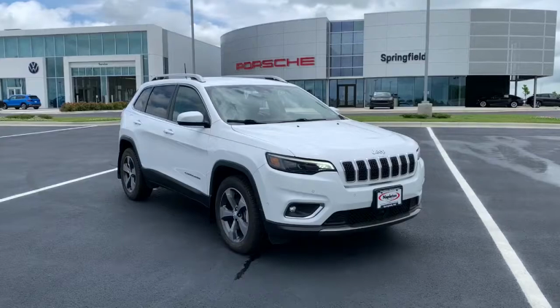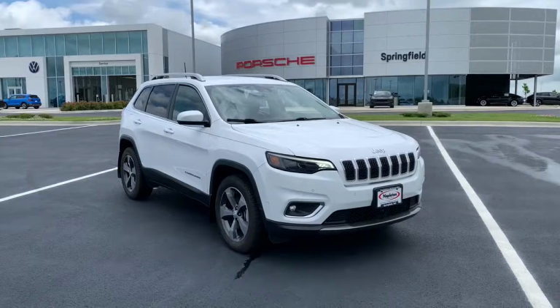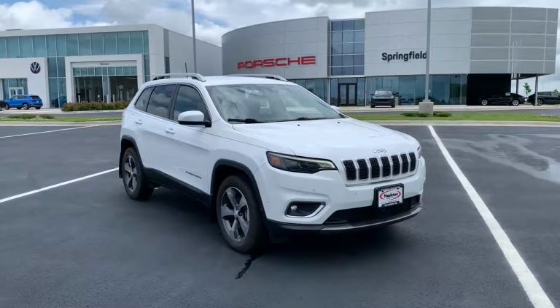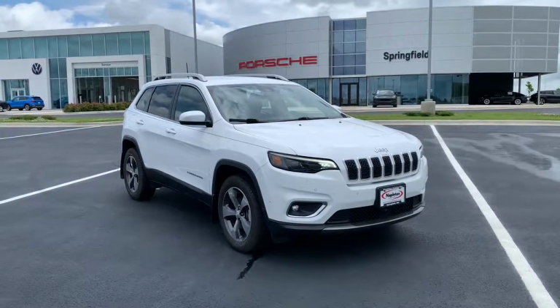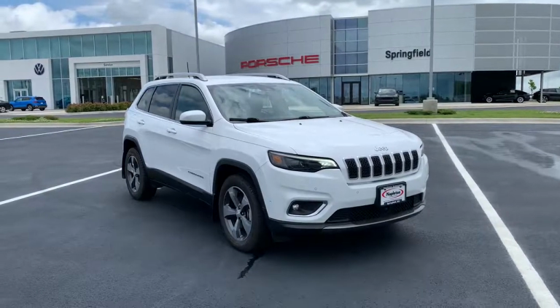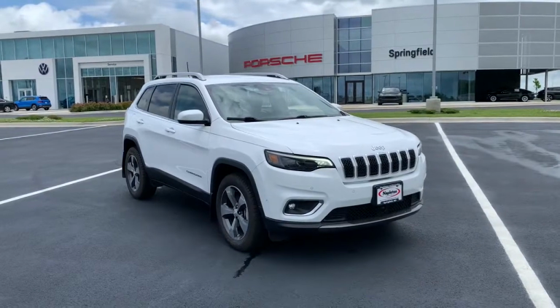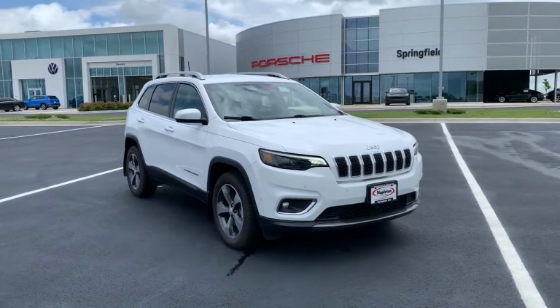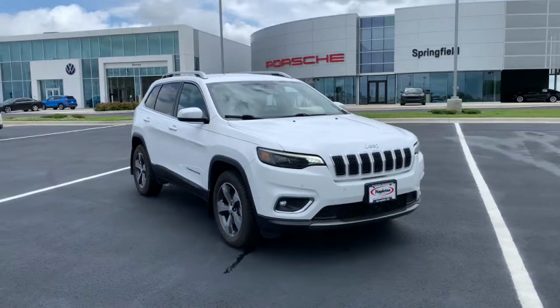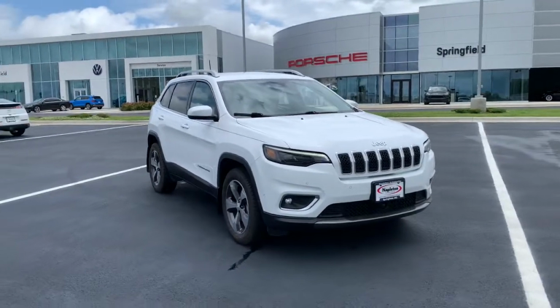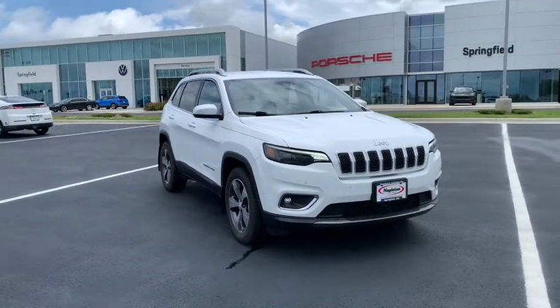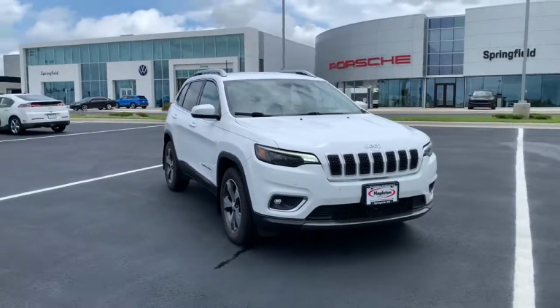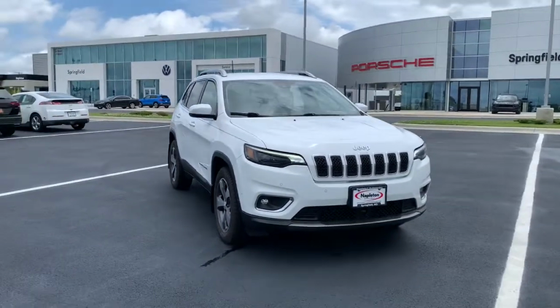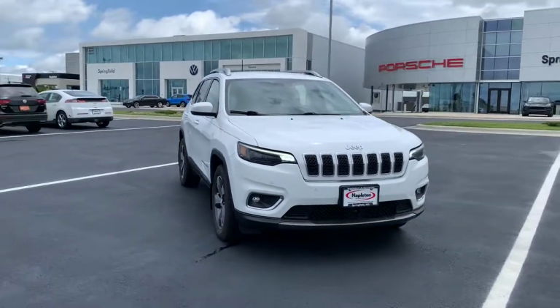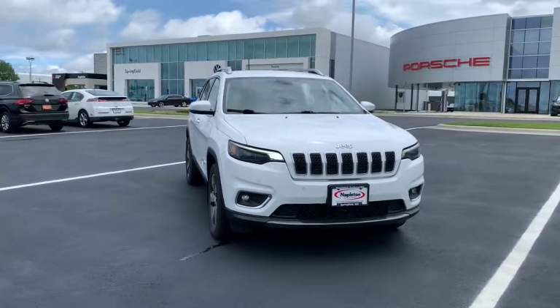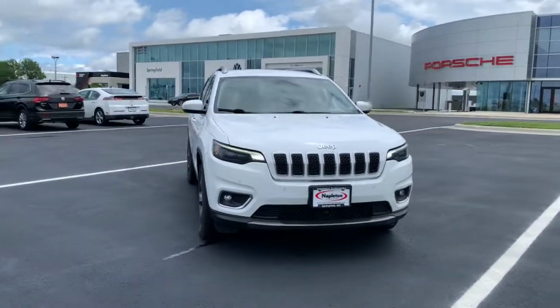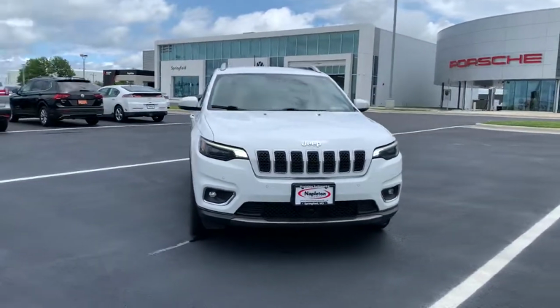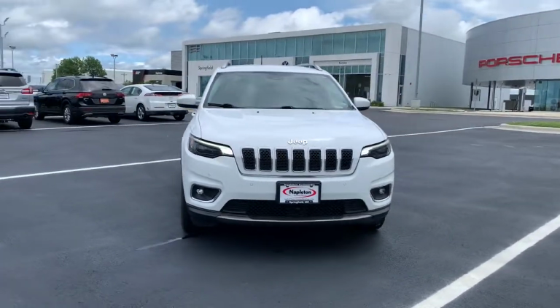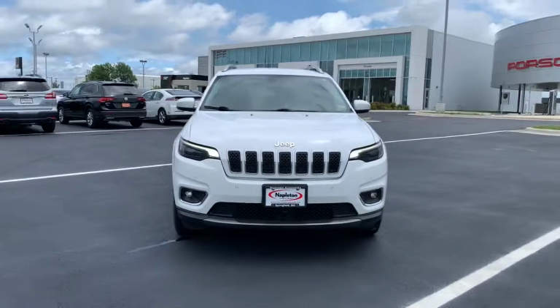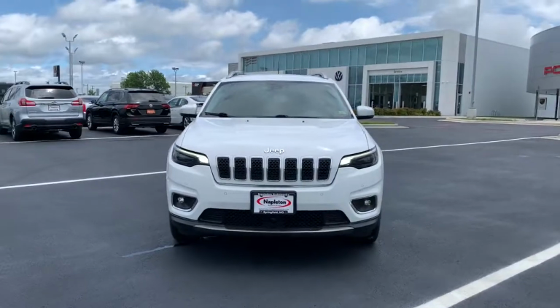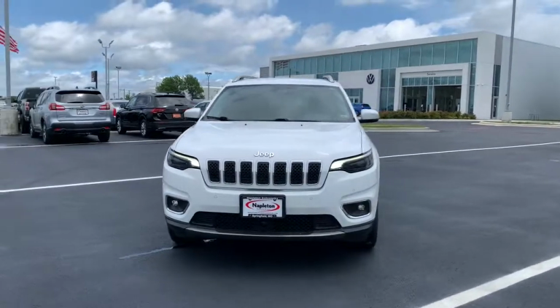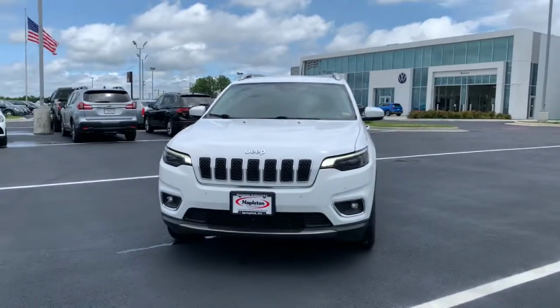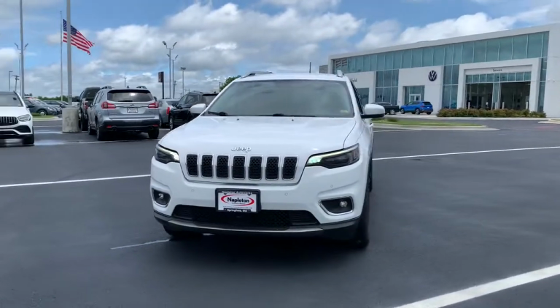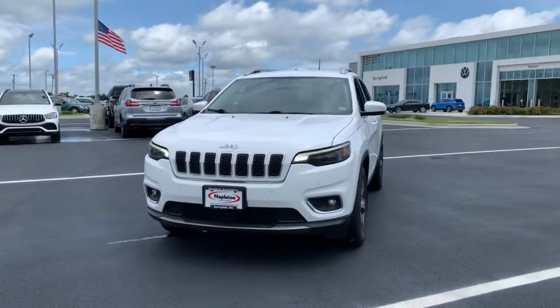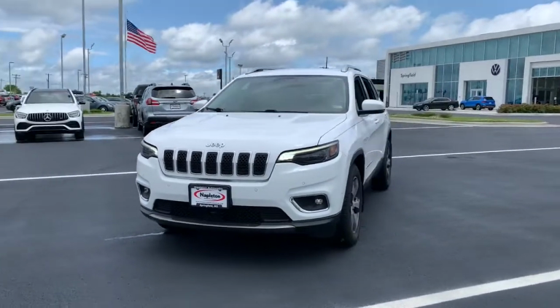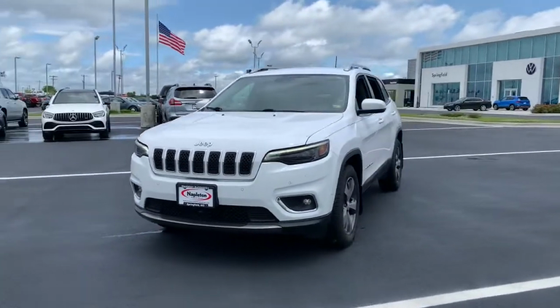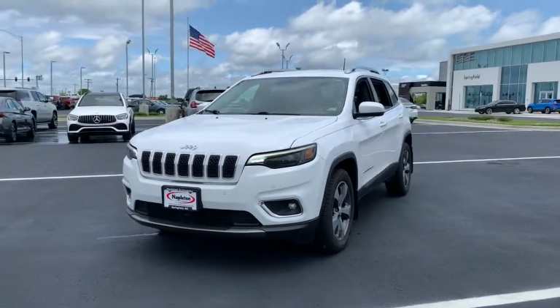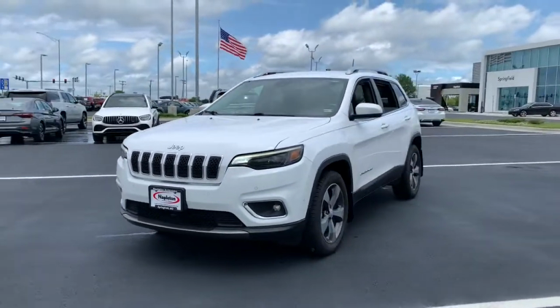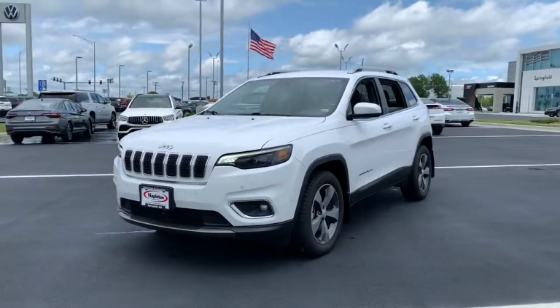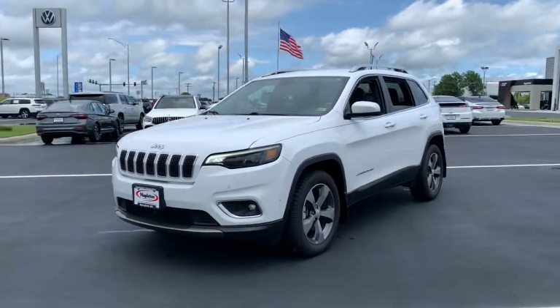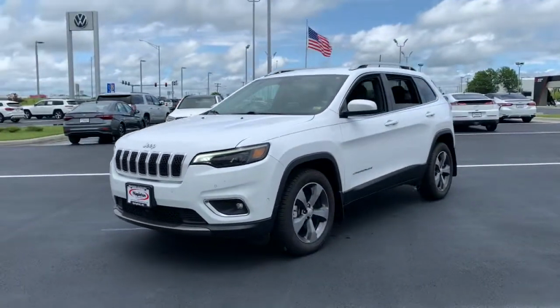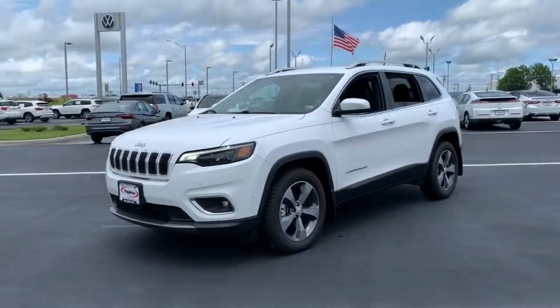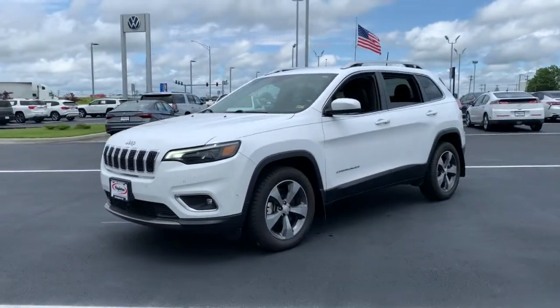You will love the features of this 2019 Jeep Cherokee. With less than 60,000 miles on the odometer, this vehicle provides excellent value.